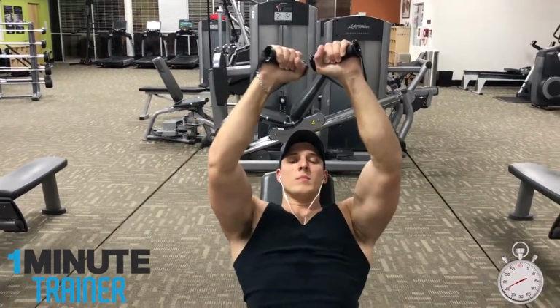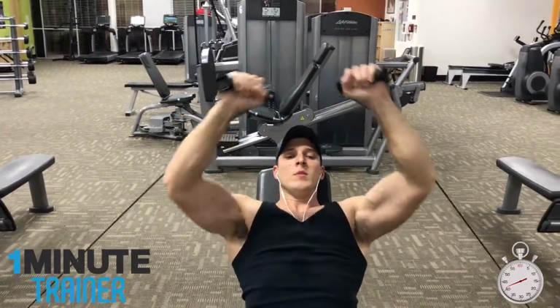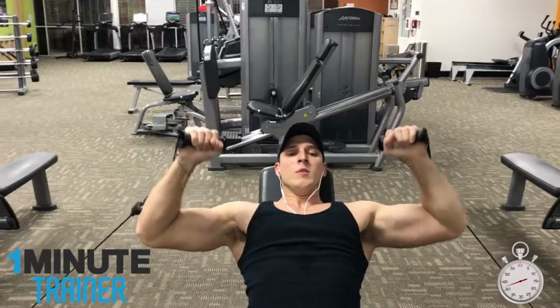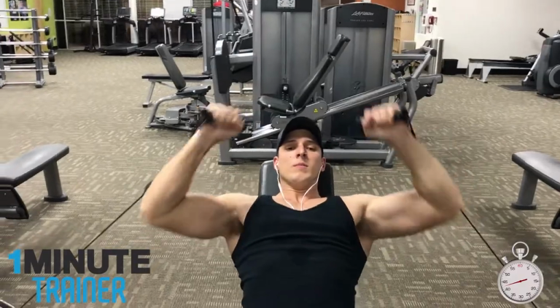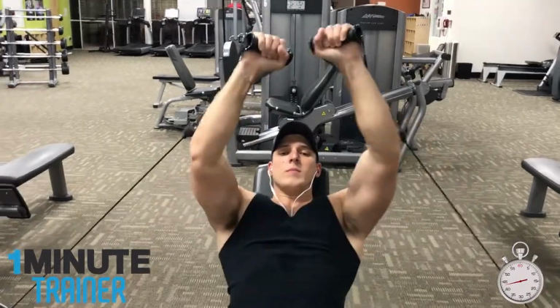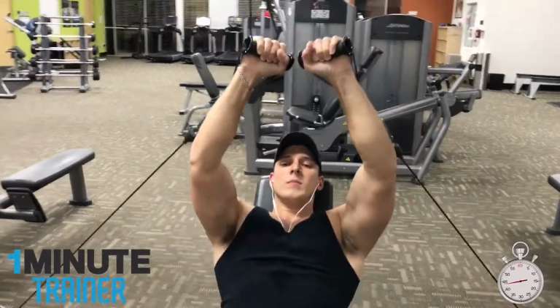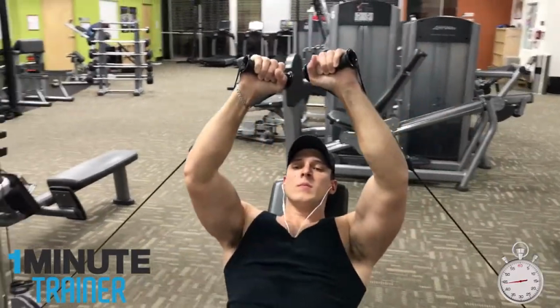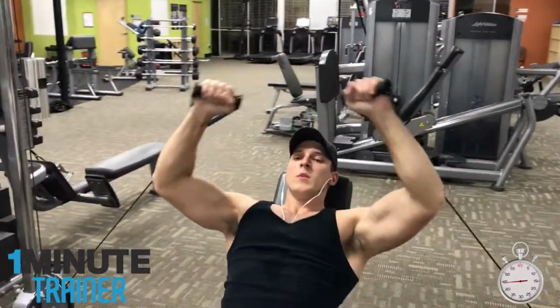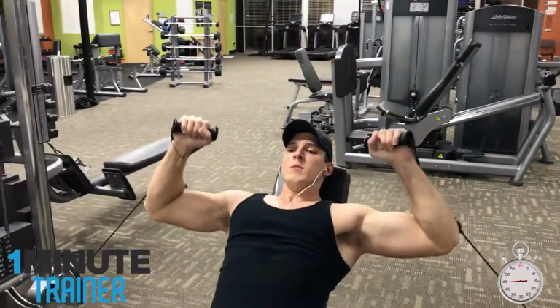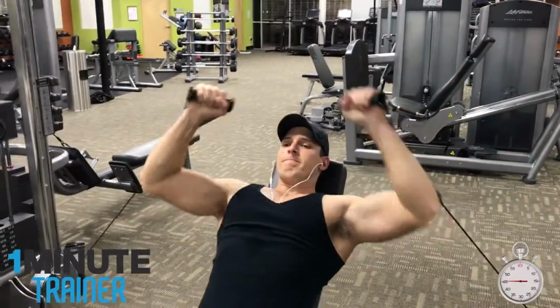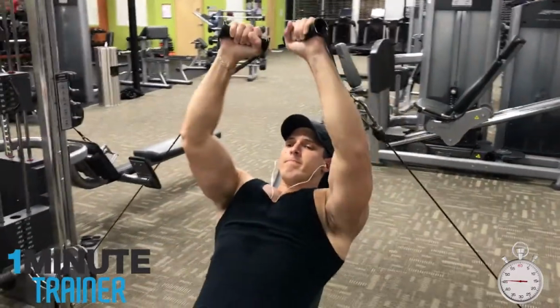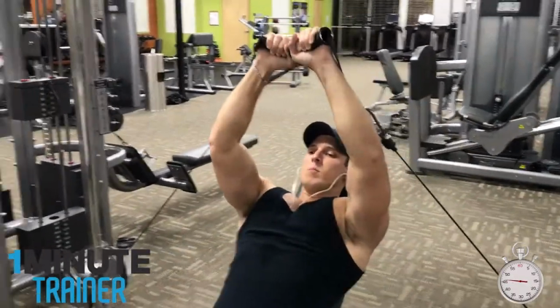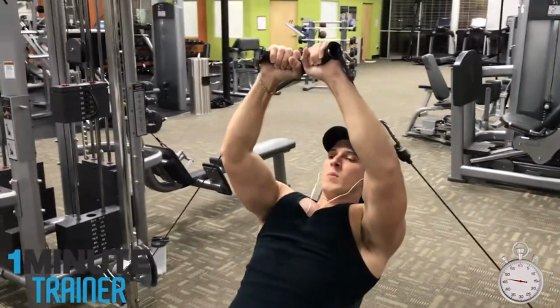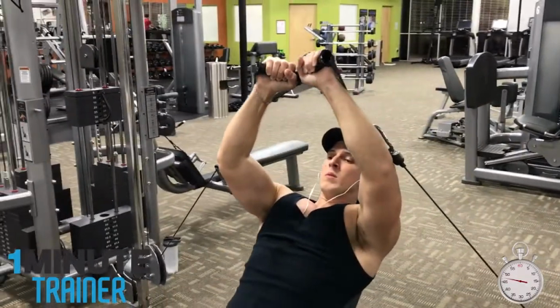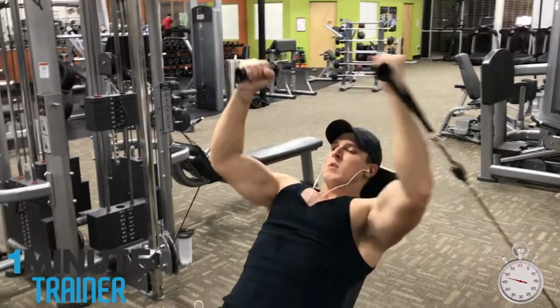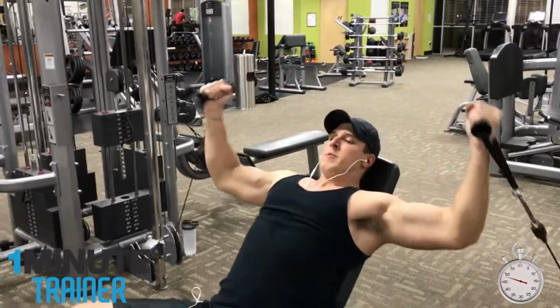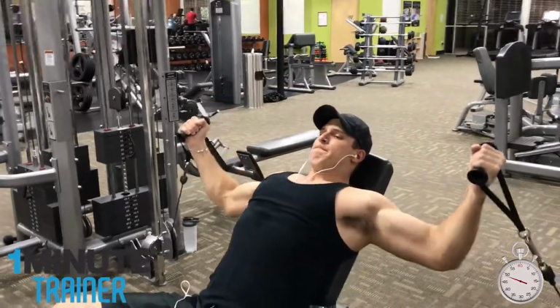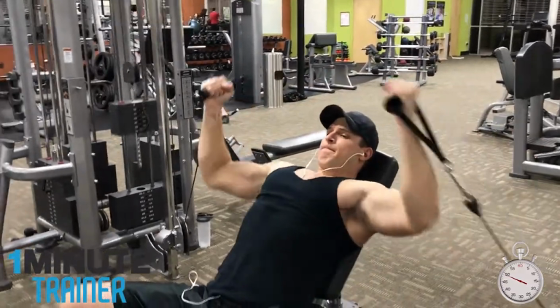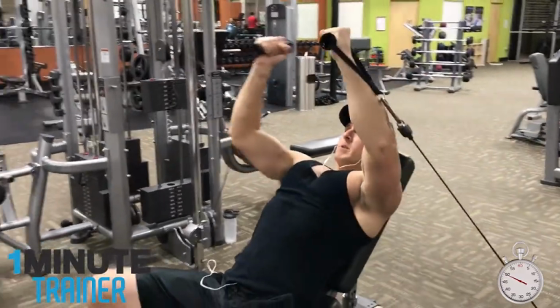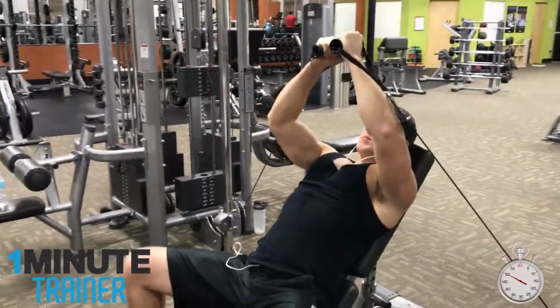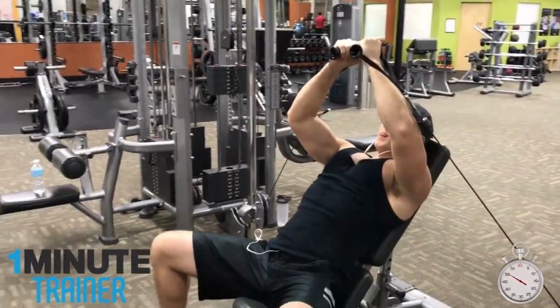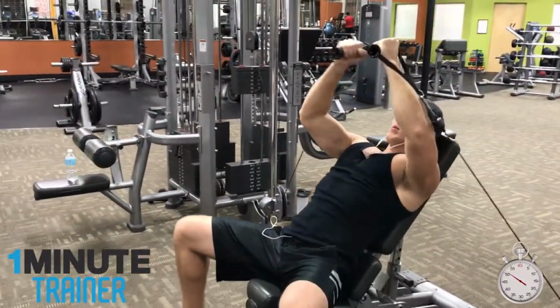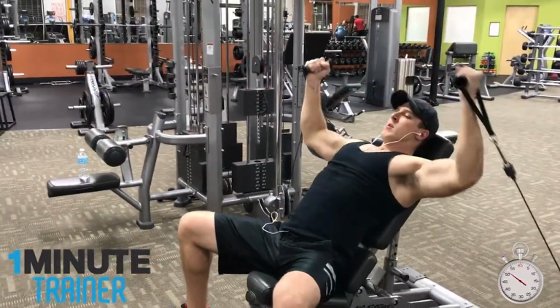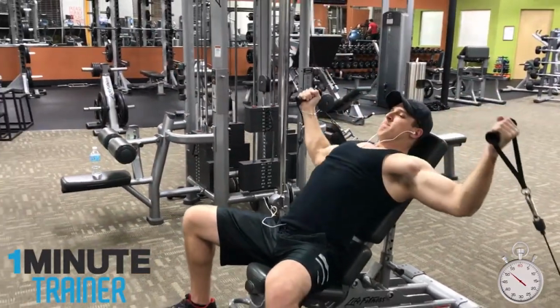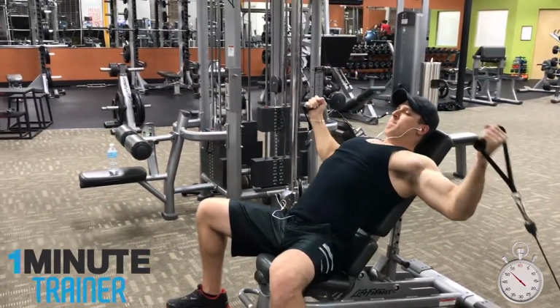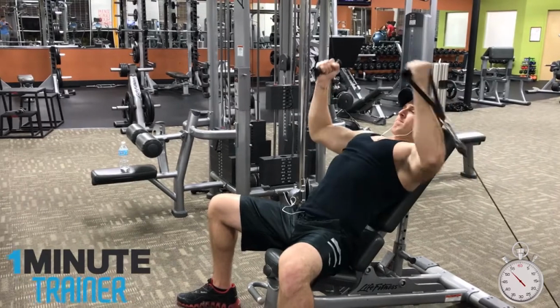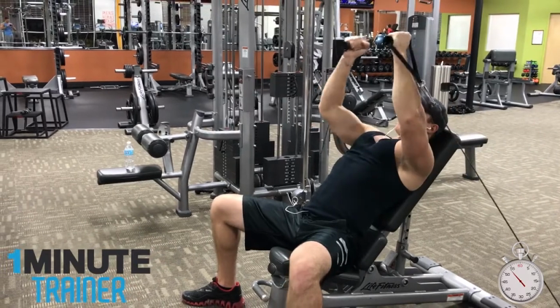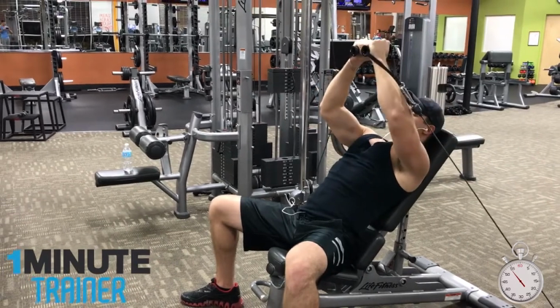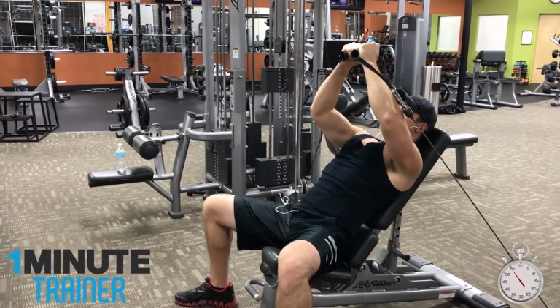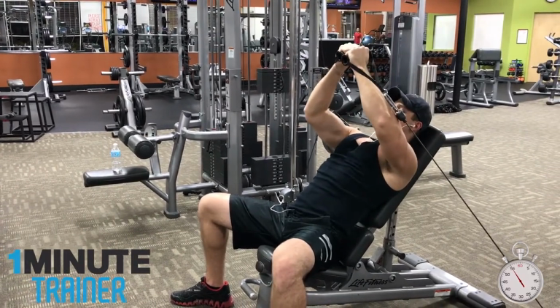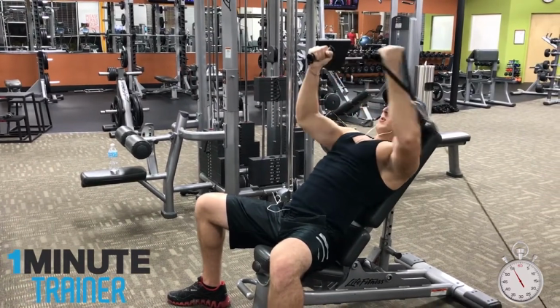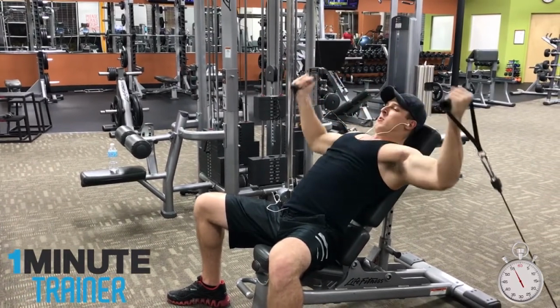You can try these on a flat bench, on an incline bench, or even on a decline bench. The combo is best performed towards the end of your chest workout to squeeze out the rest of the energy out of your pecs. This combo is sure to leave you with an instant and lasting pump if performed correctly.